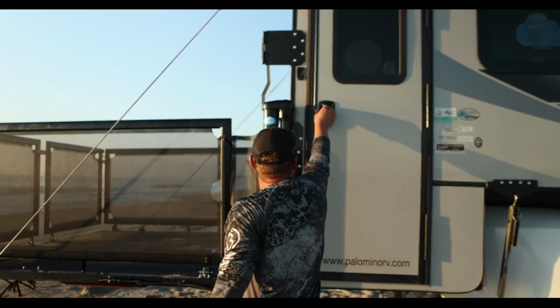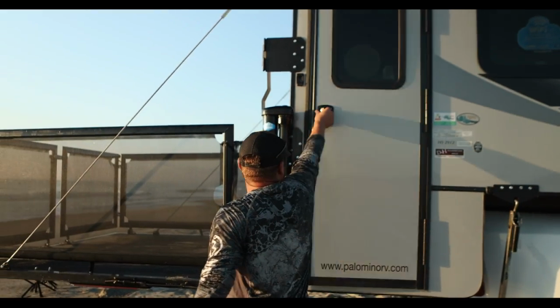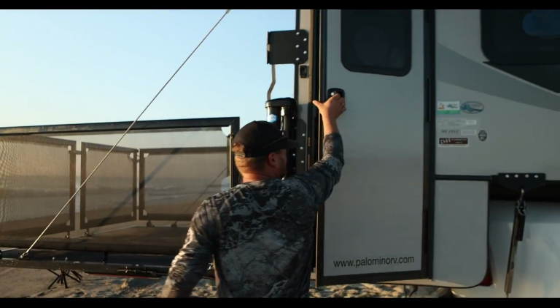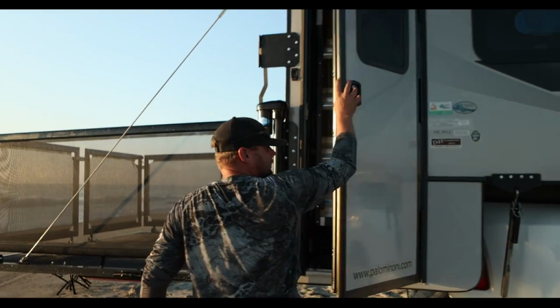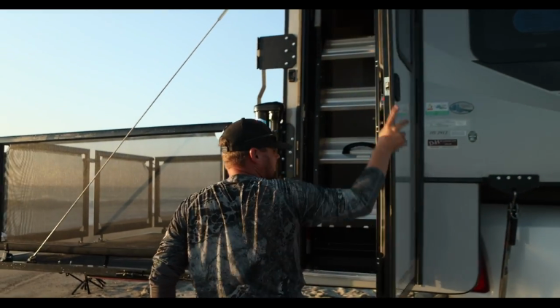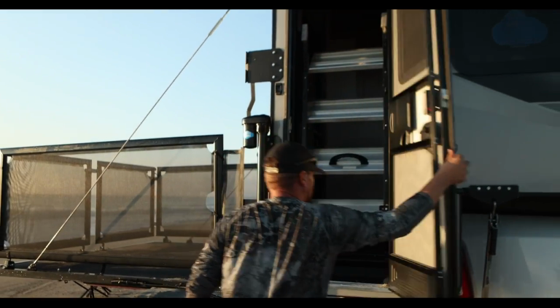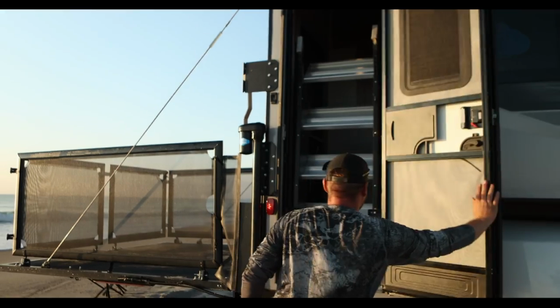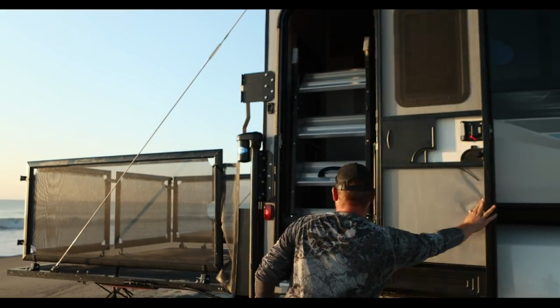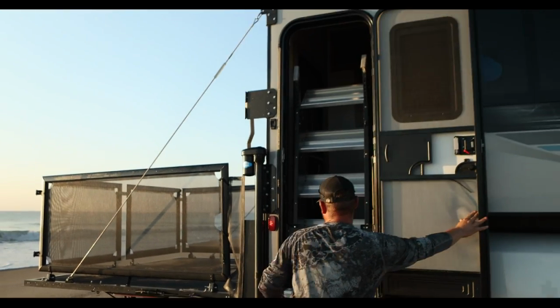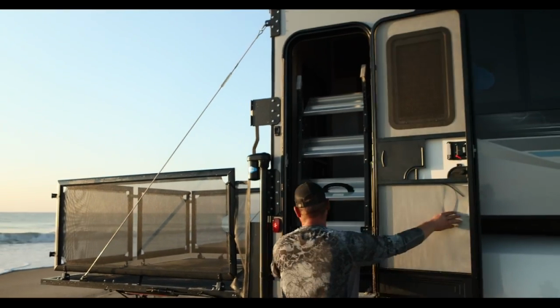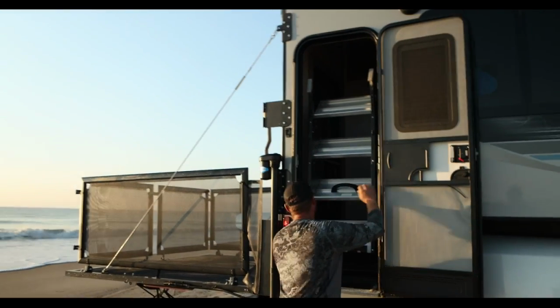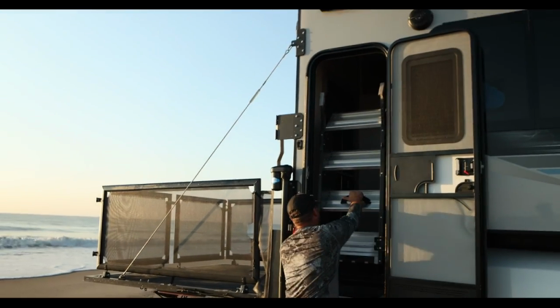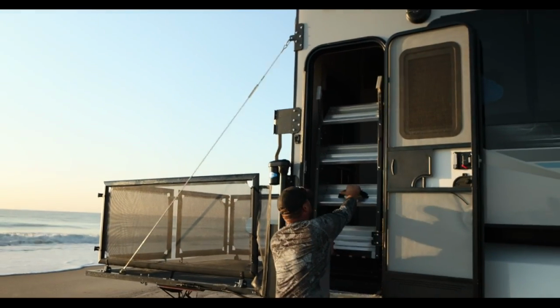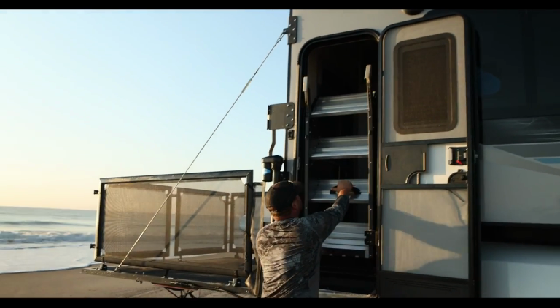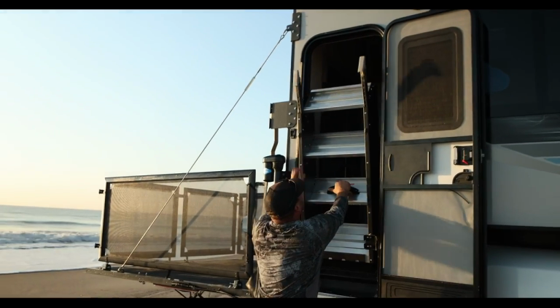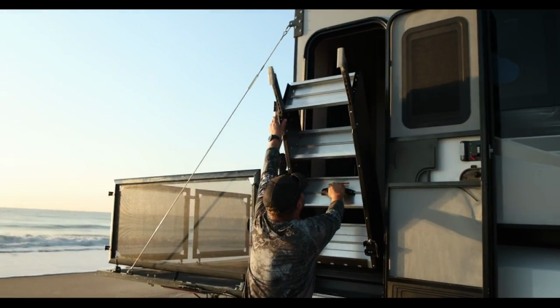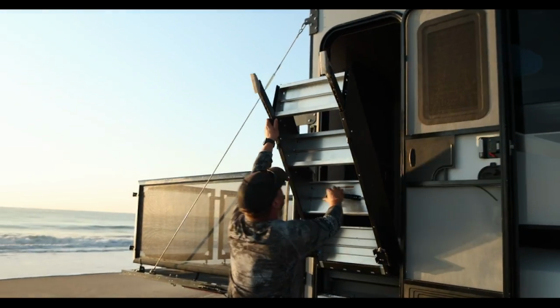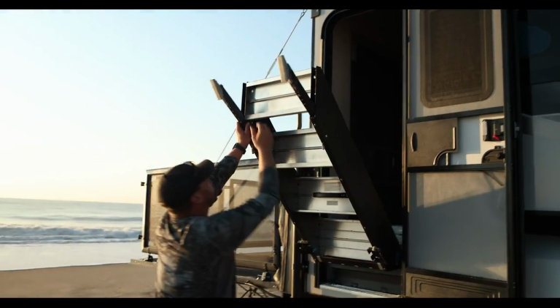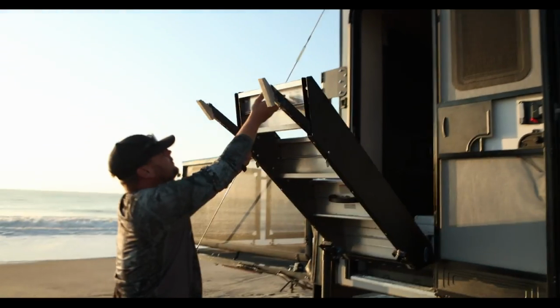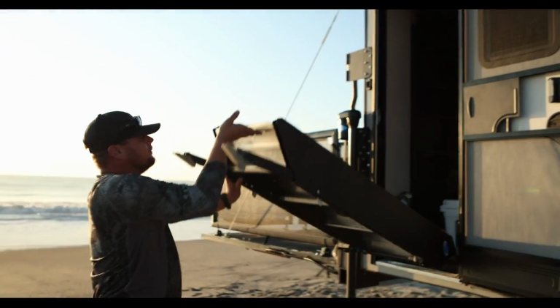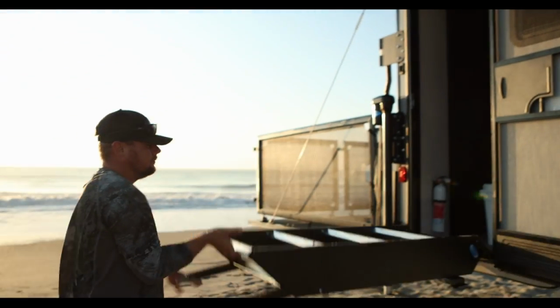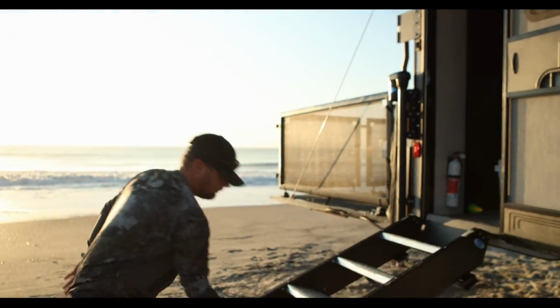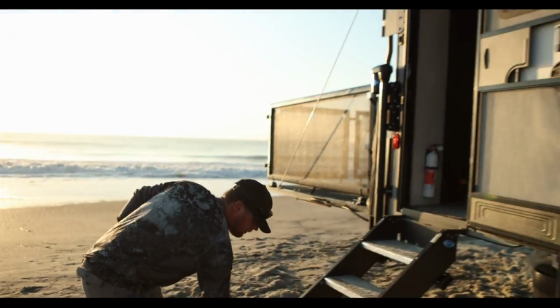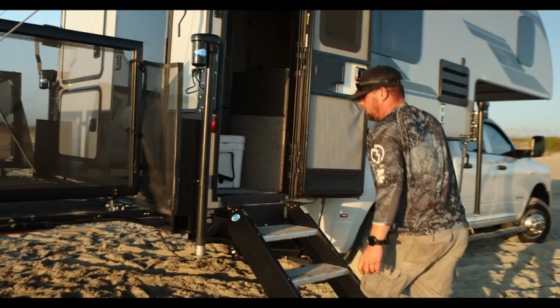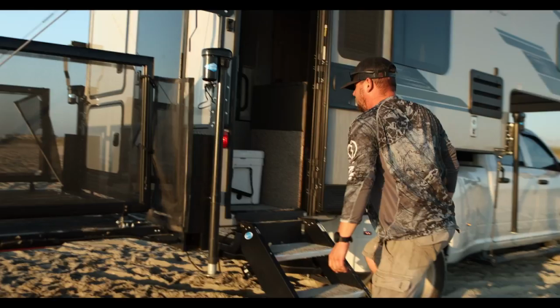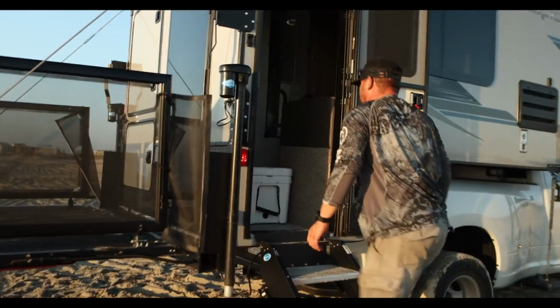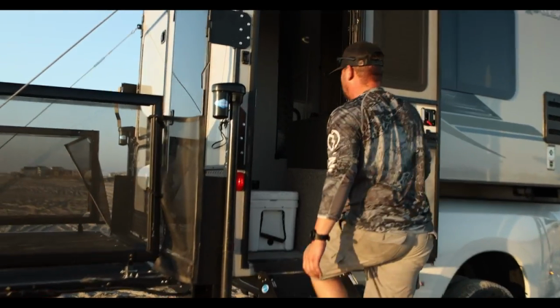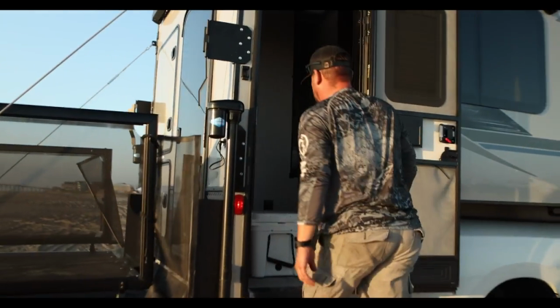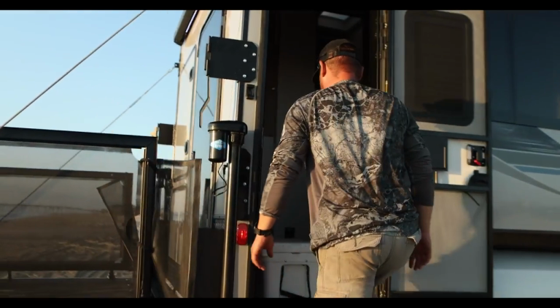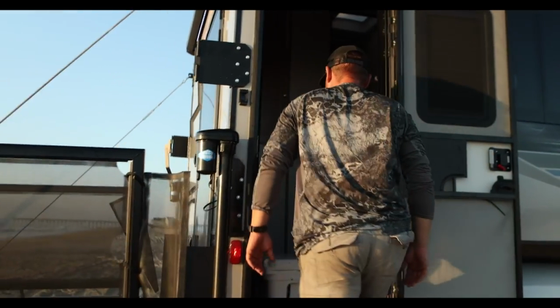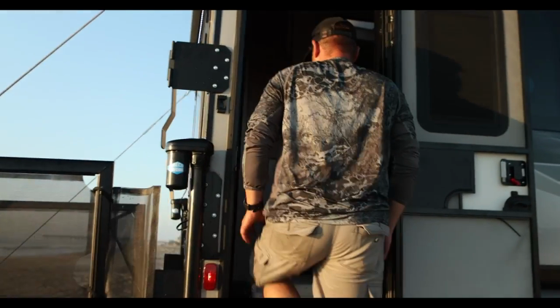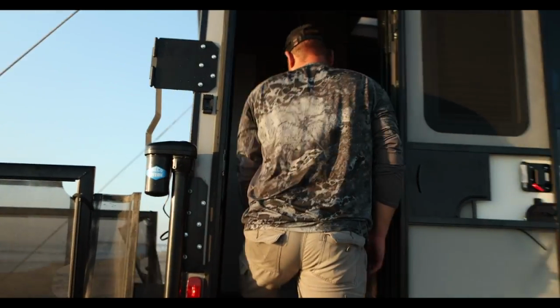Another awesome feature you'll notice right away on this unit are the steps that easily fold down at the entrance door. This makes getting in and out of your truck camper easier than it's ever been without having to install aftermarket steps.